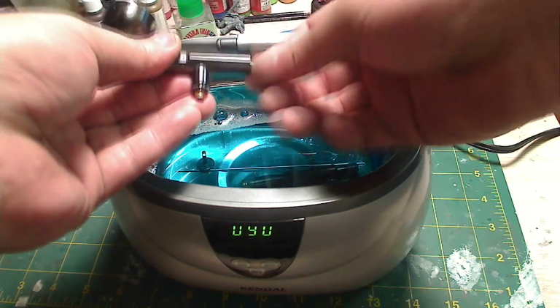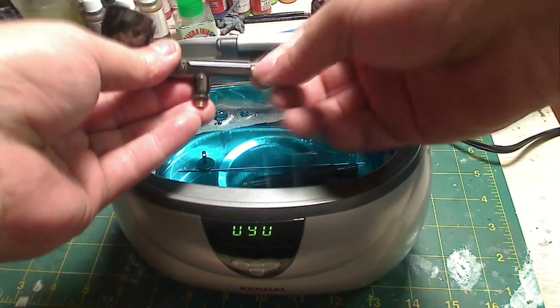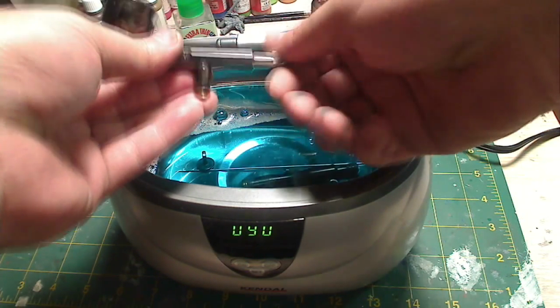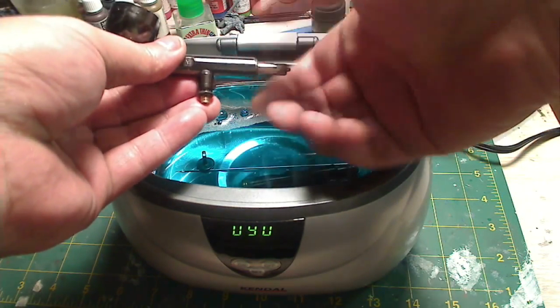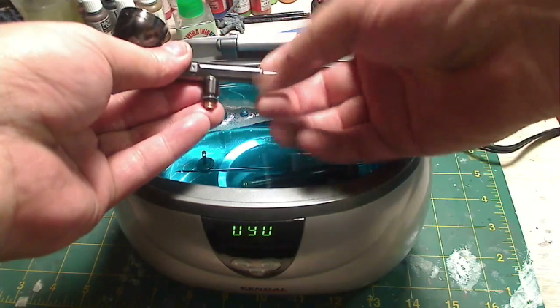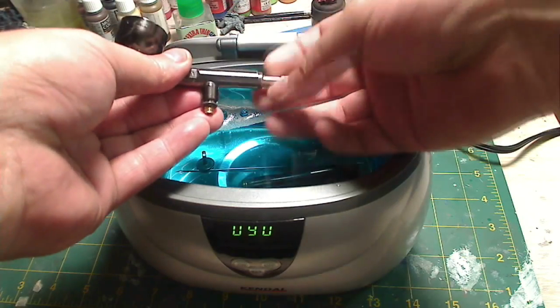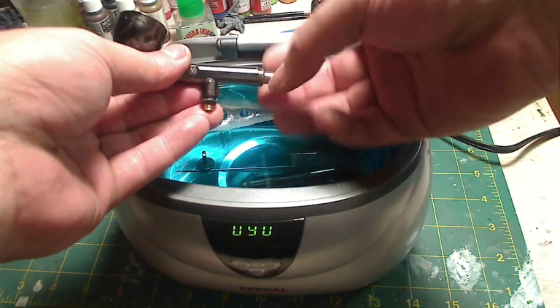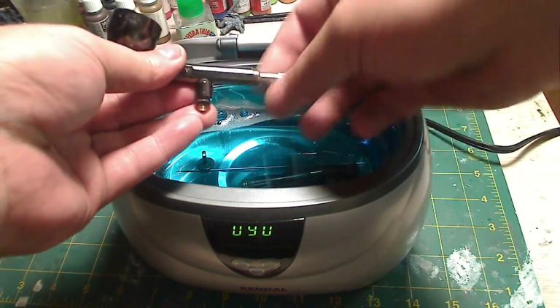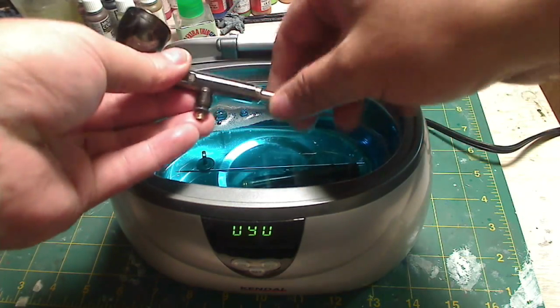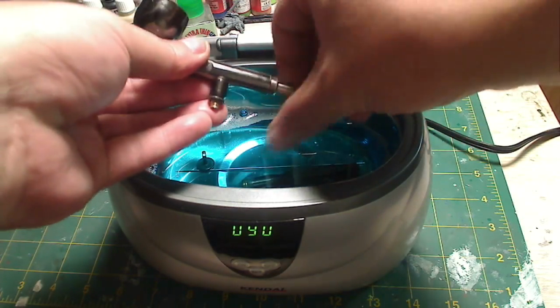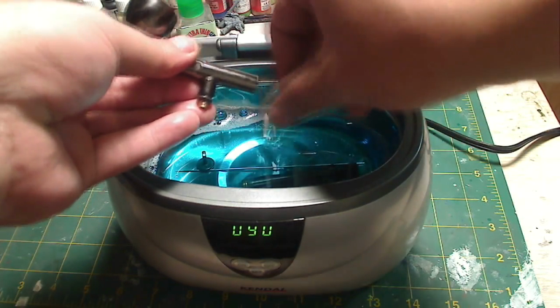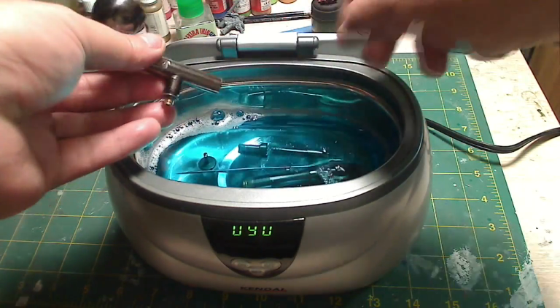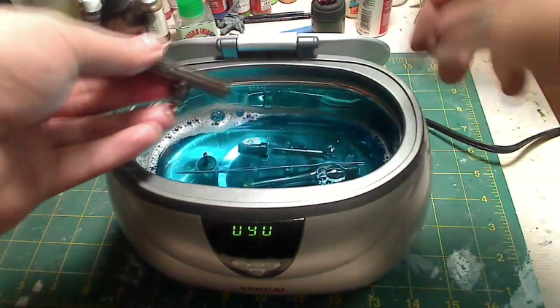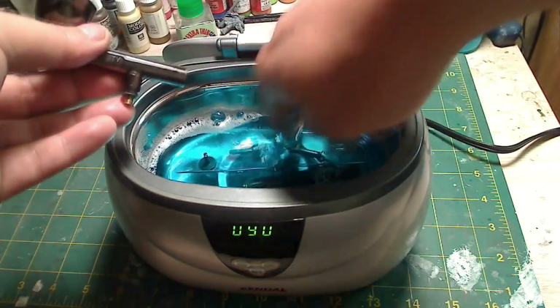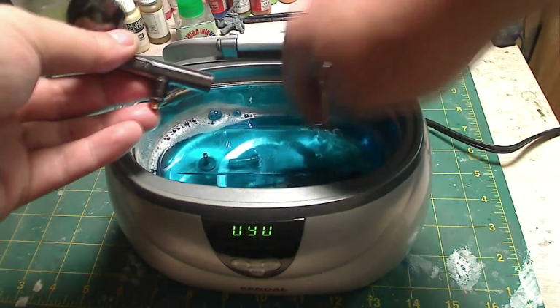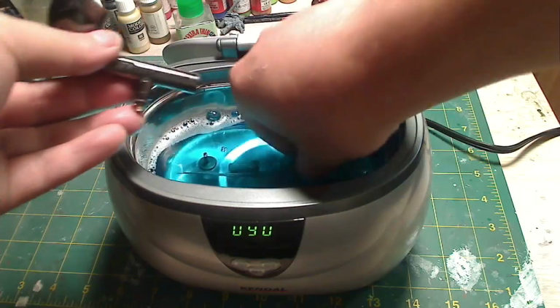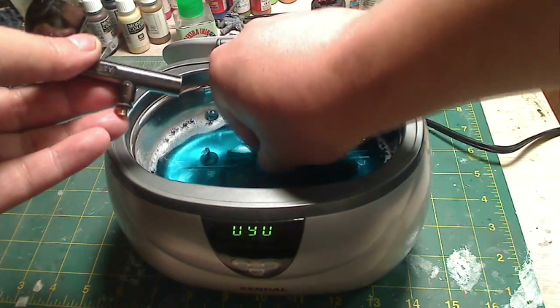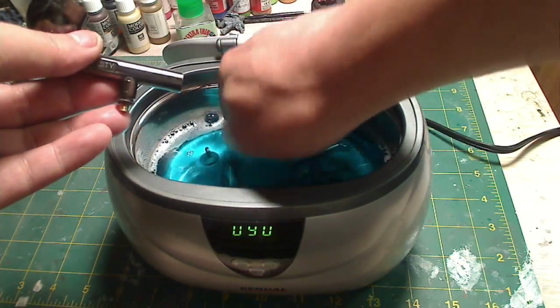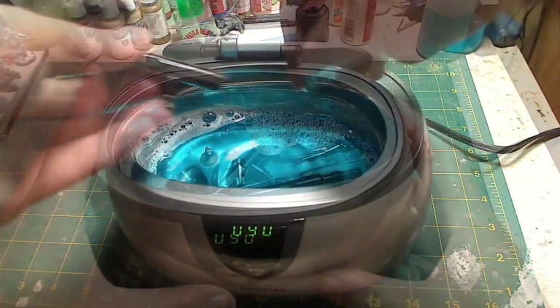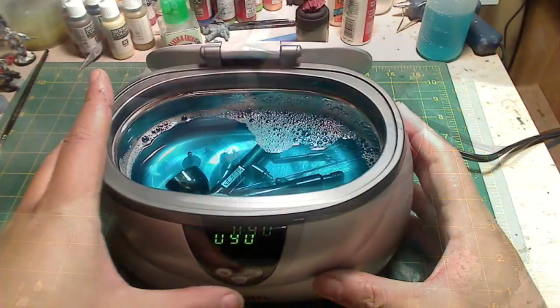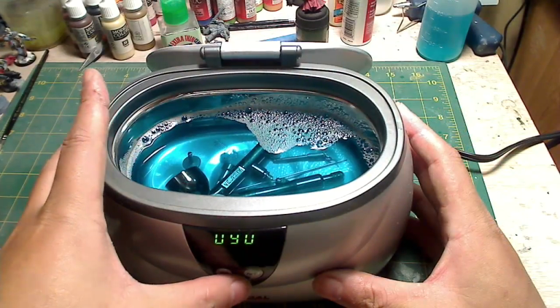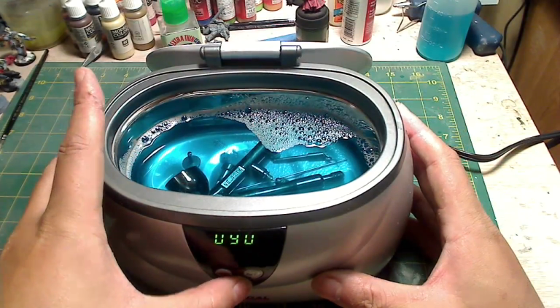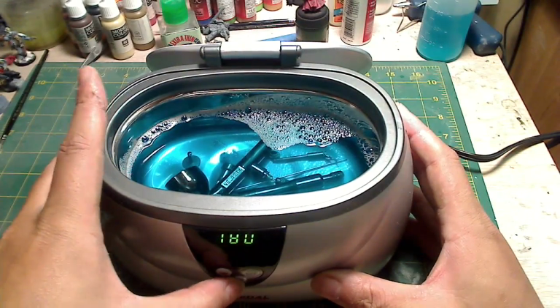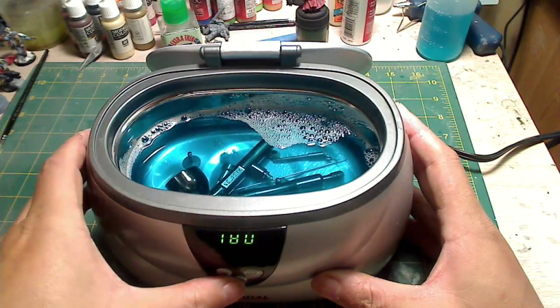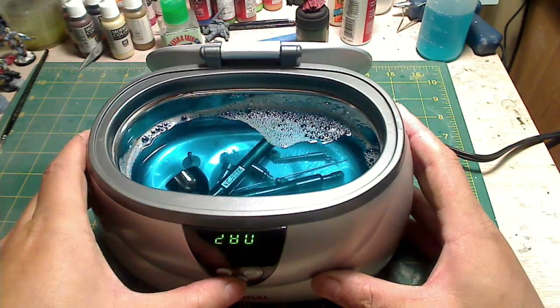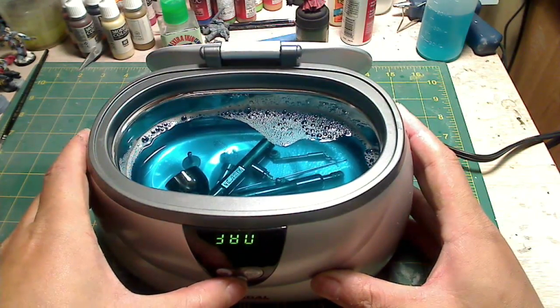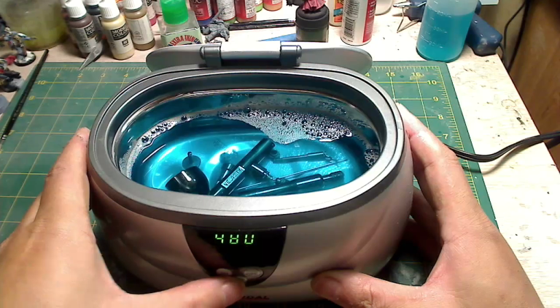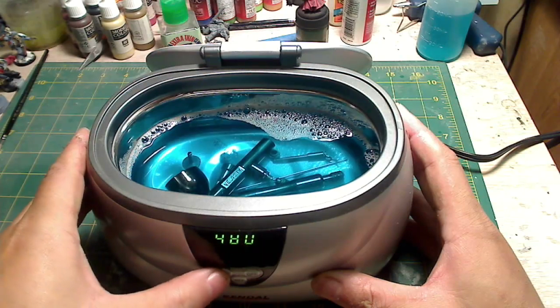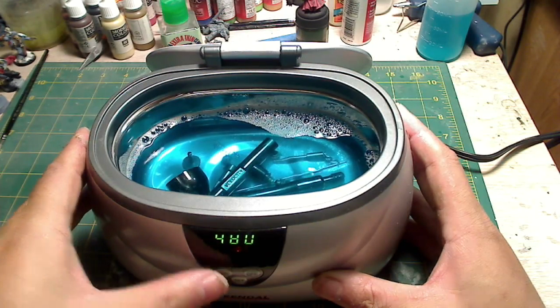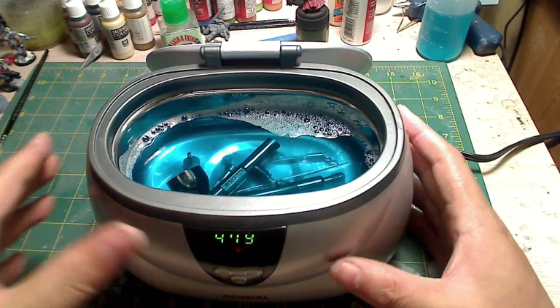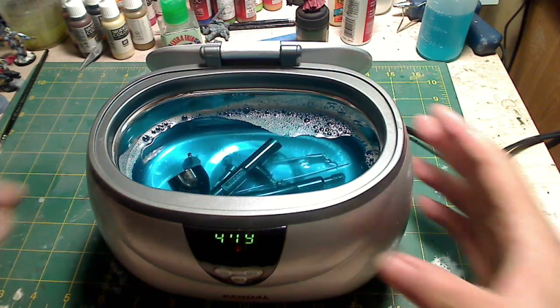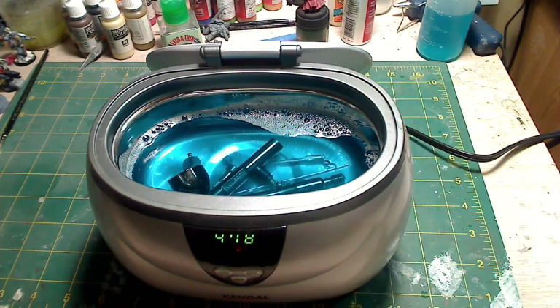Then go ahead and take apart your airbrush — be very careful of the small parts. Just drop the parts into the solution and make sure the cleaning solution submerges all the parts. I set it for 480 seconds and do about two cycles of that, and I'm usually done with it.